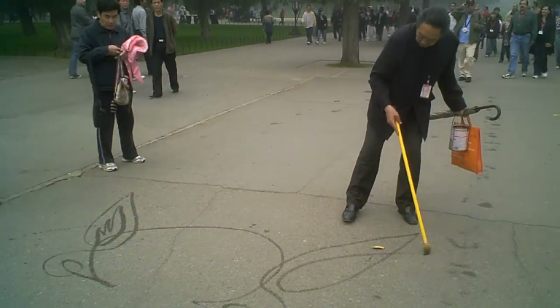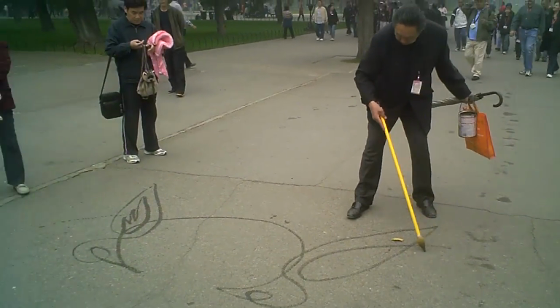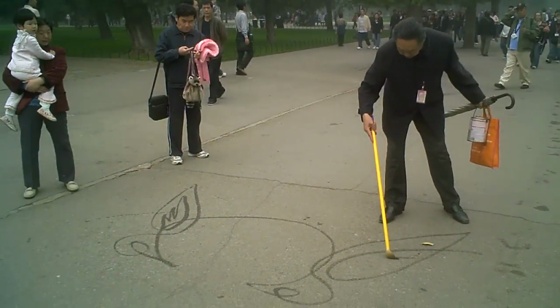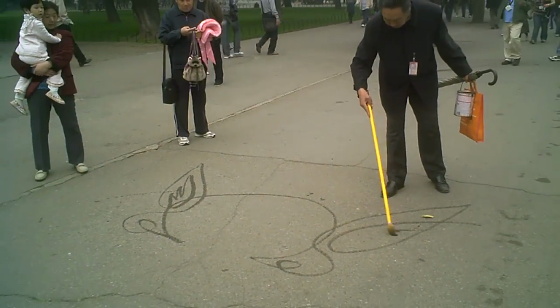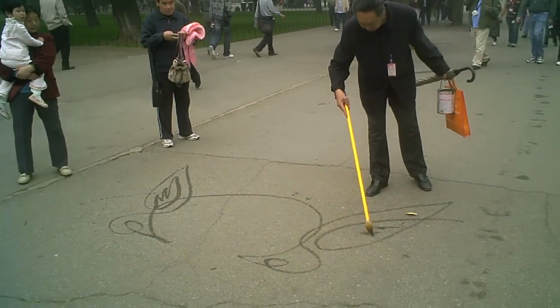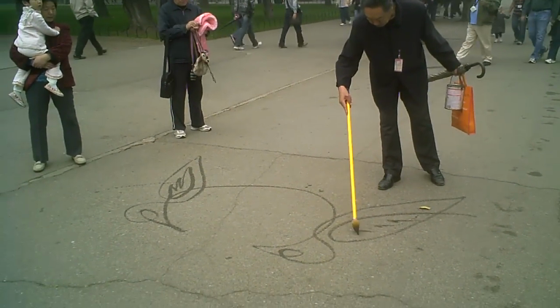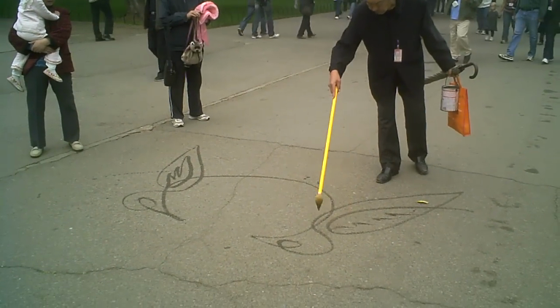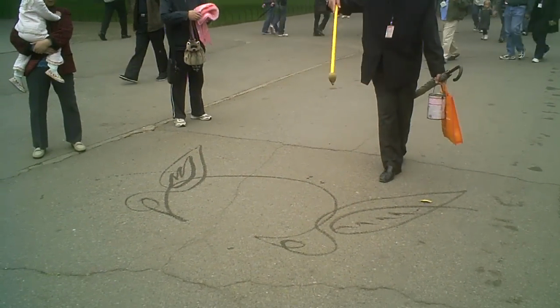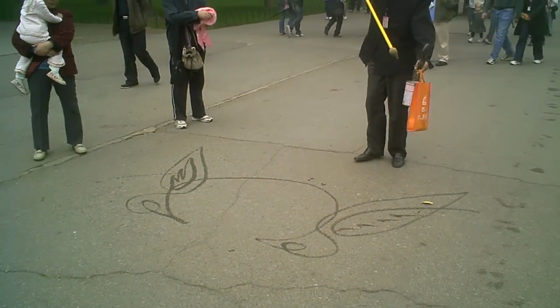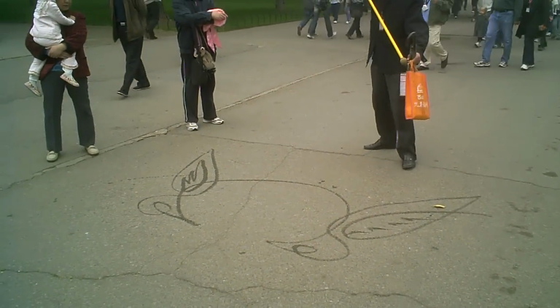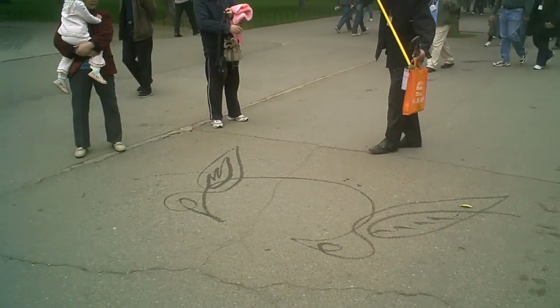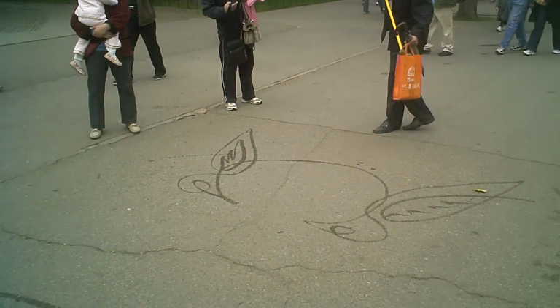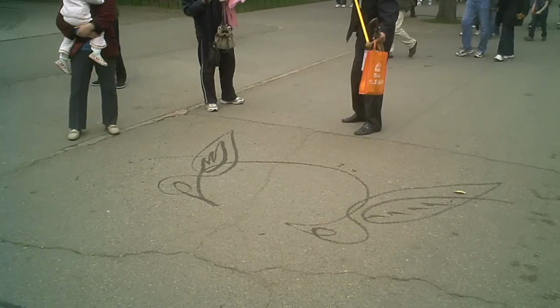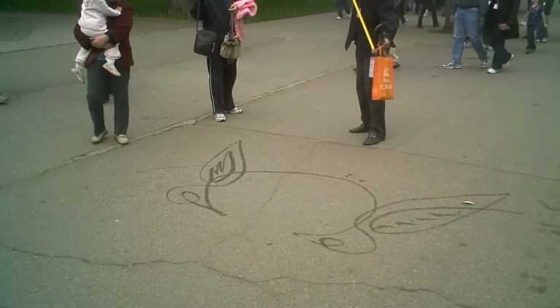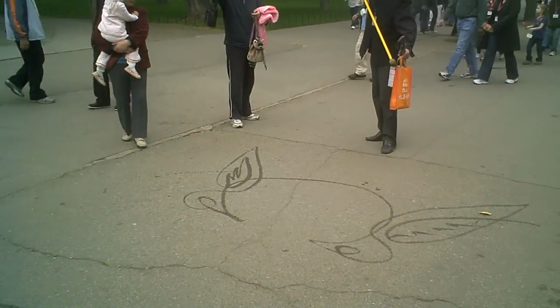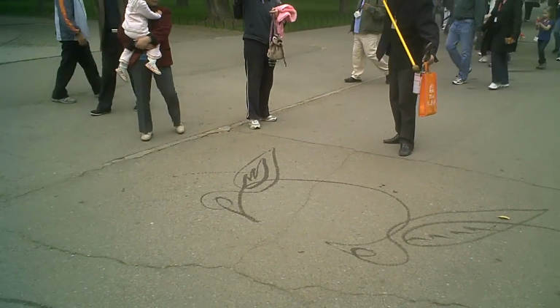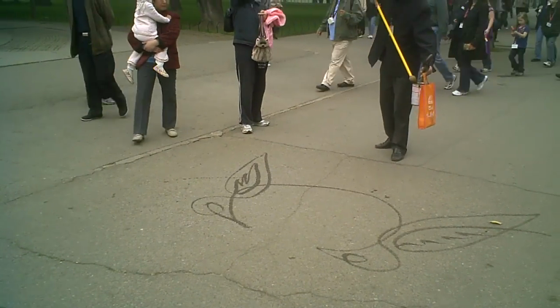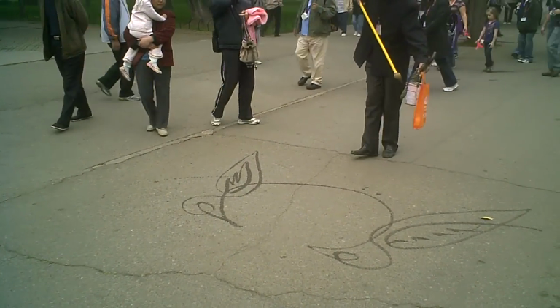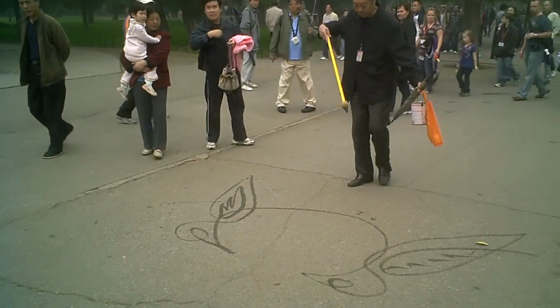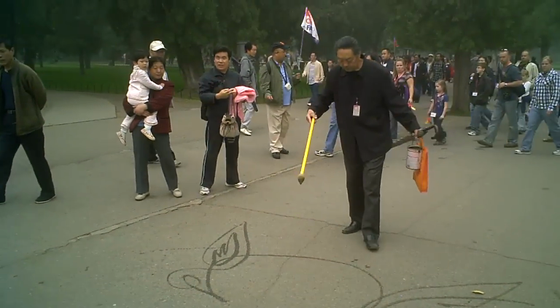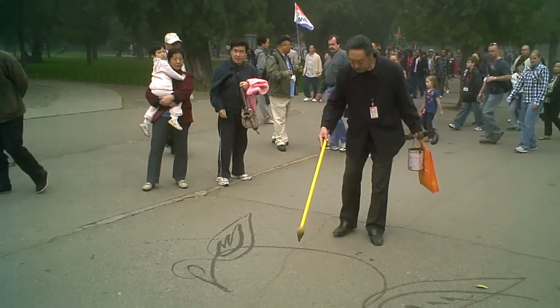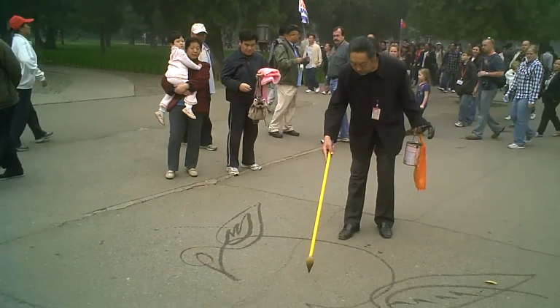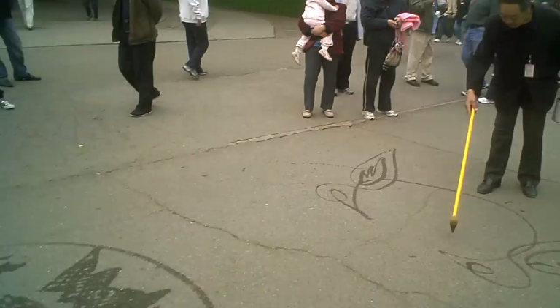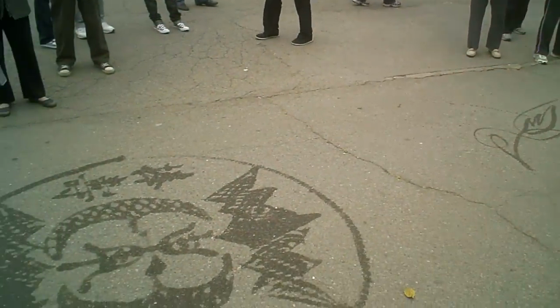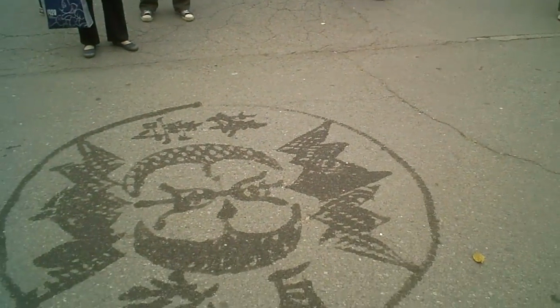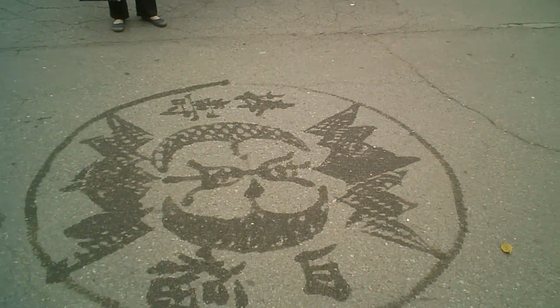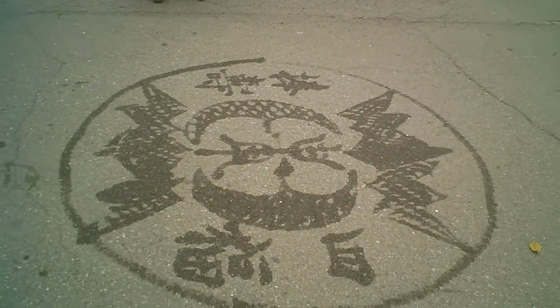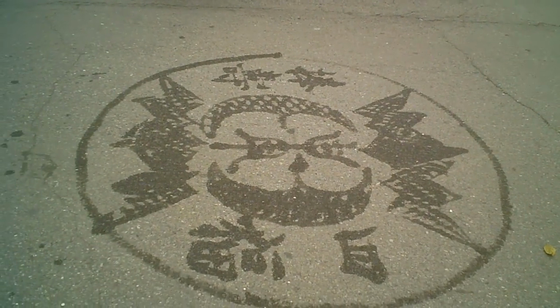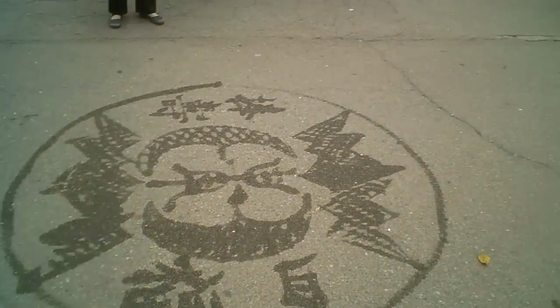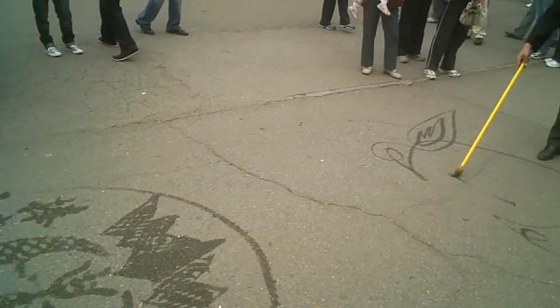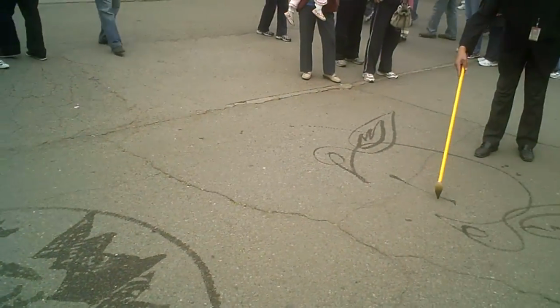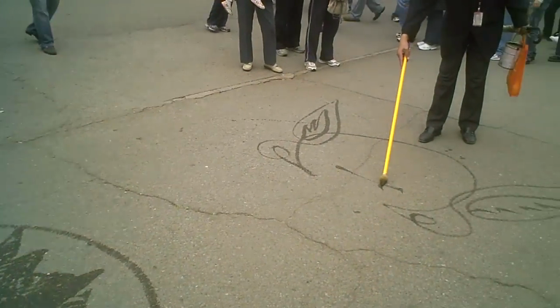This man is doing some sort of art using water on the pavement here. It's beautiful. Look at what he just did here. He's very skilled.